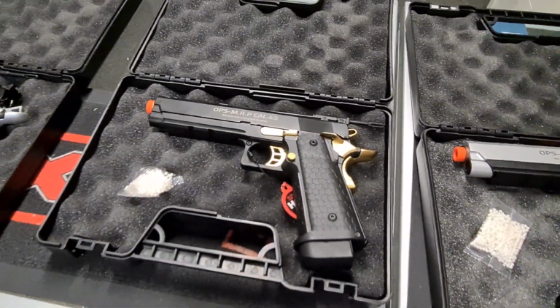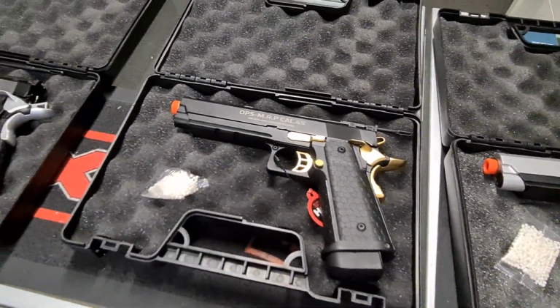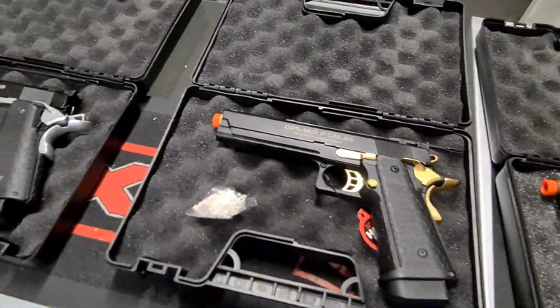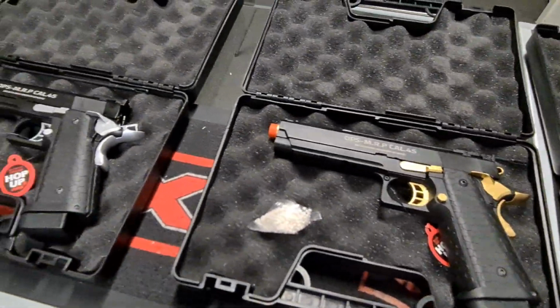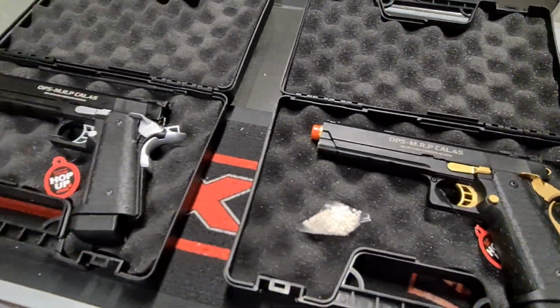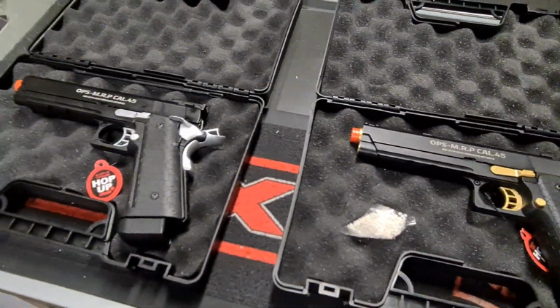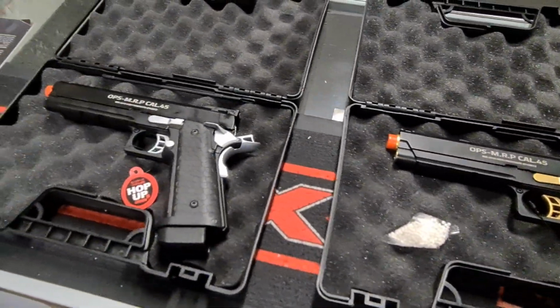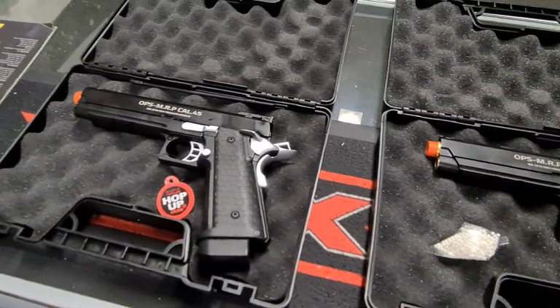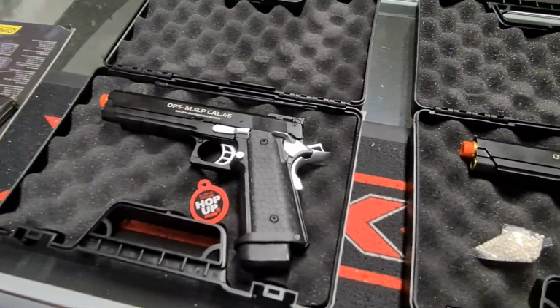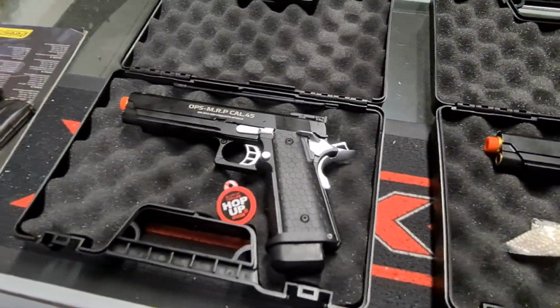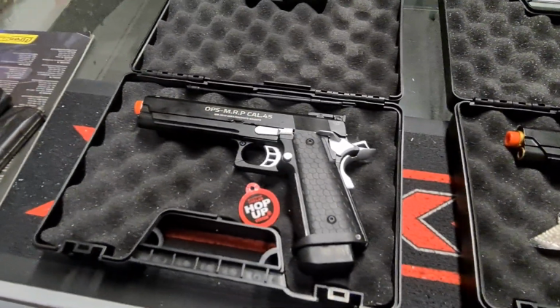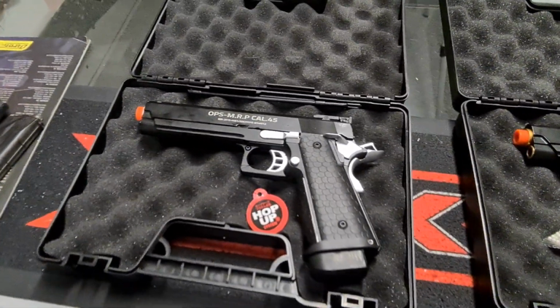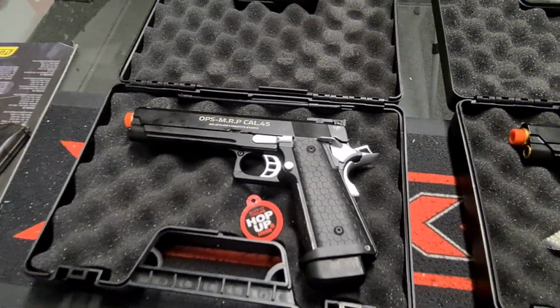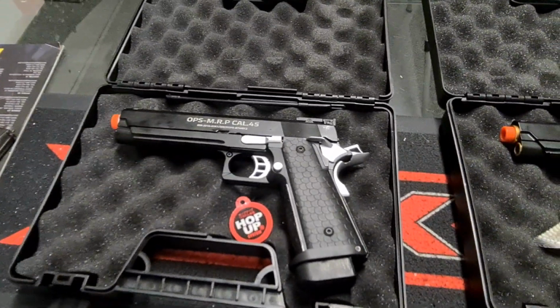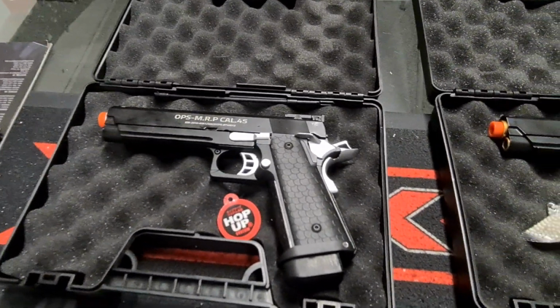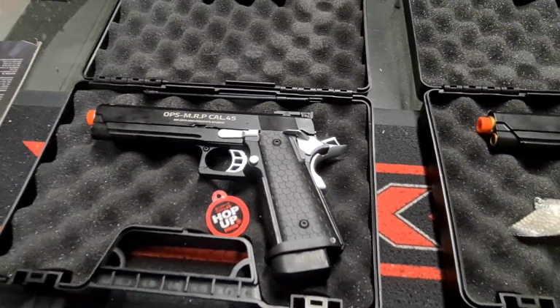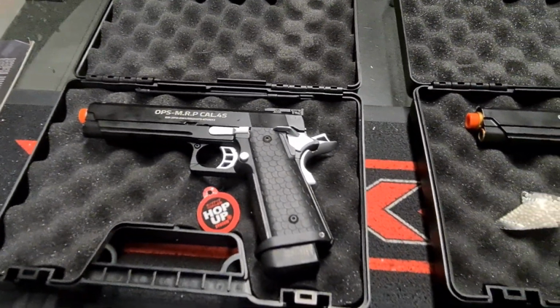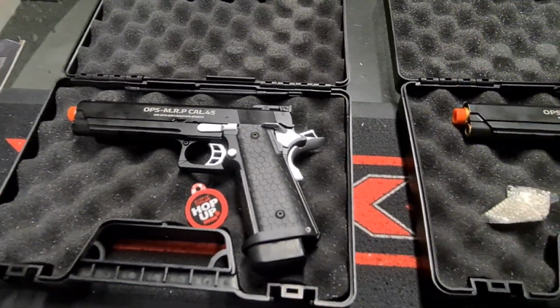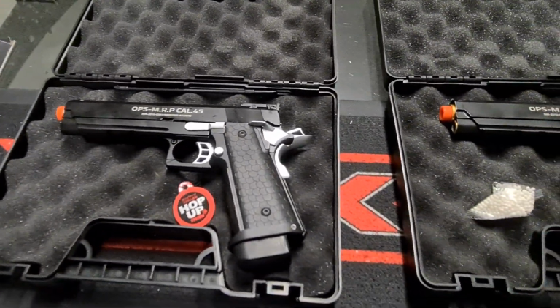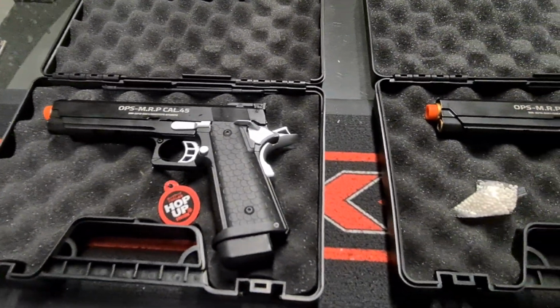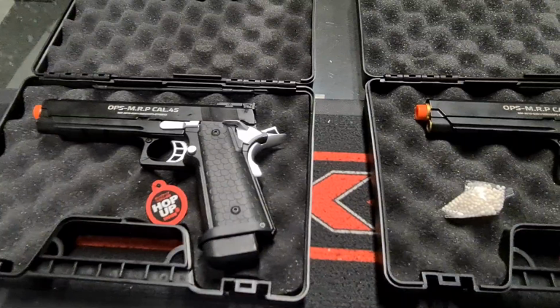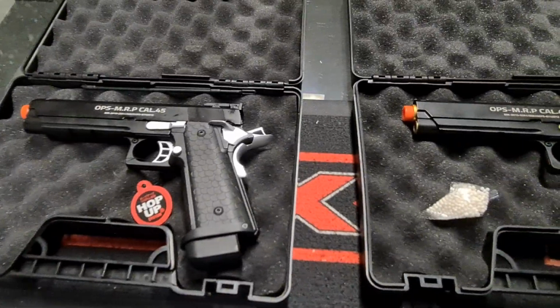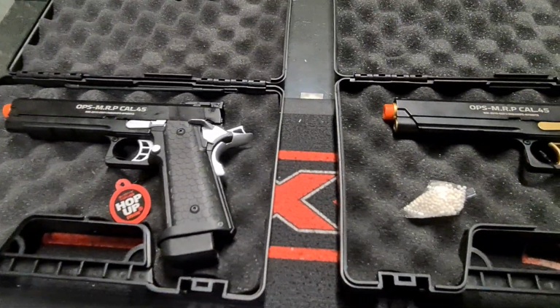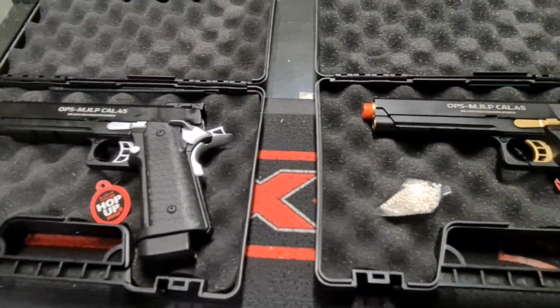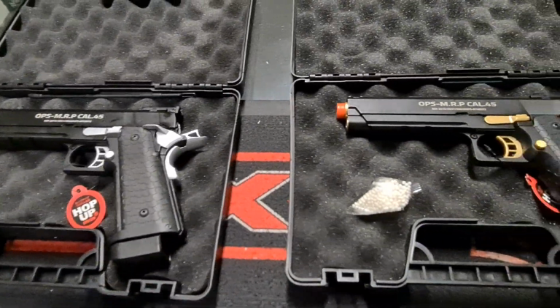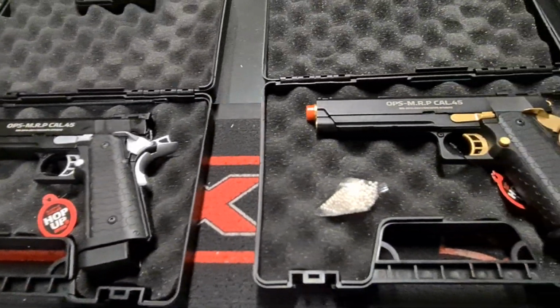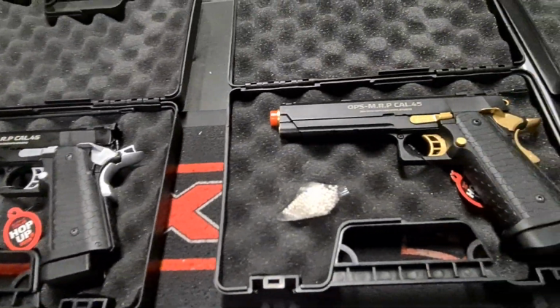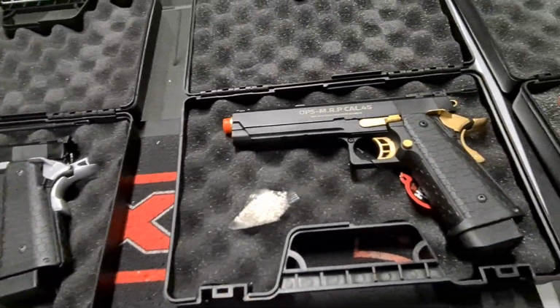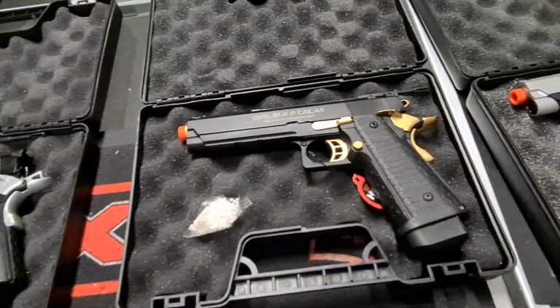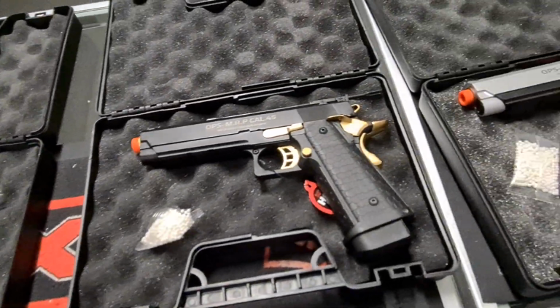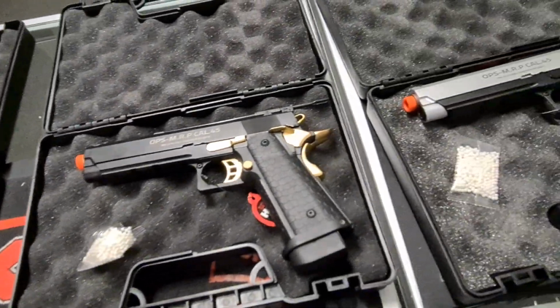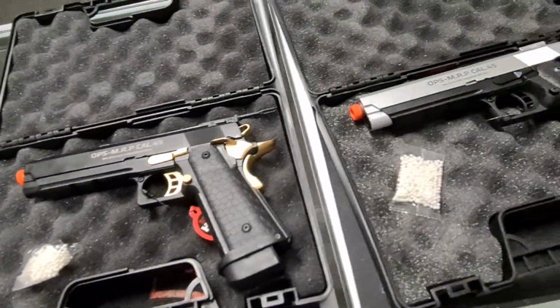So Double Bell 2011 high cappers are in. Full metal, green gas, and choice of three.